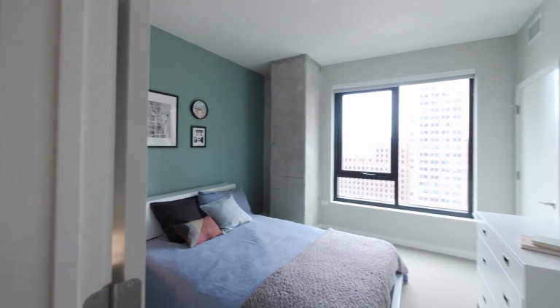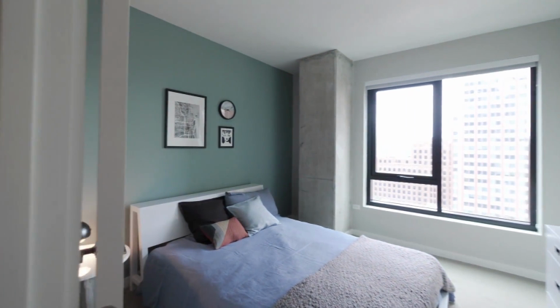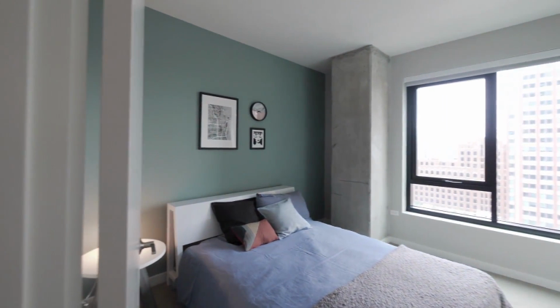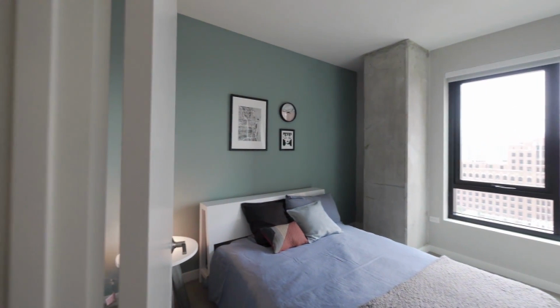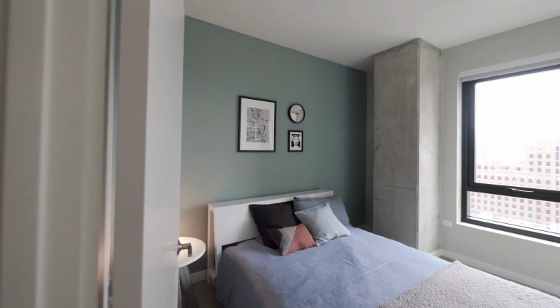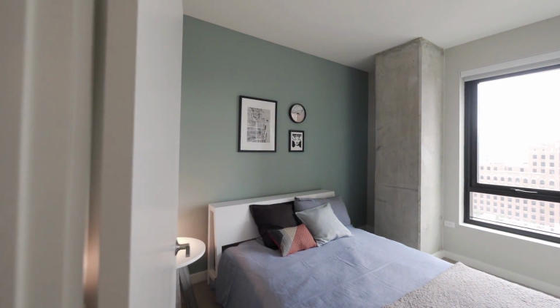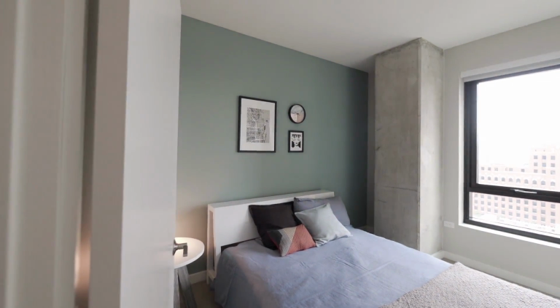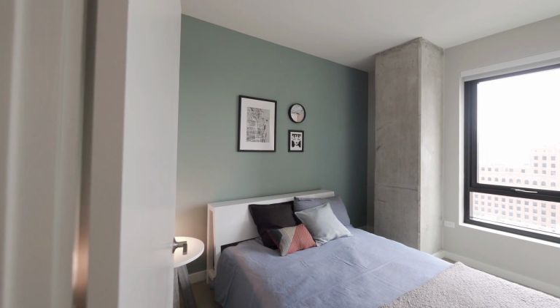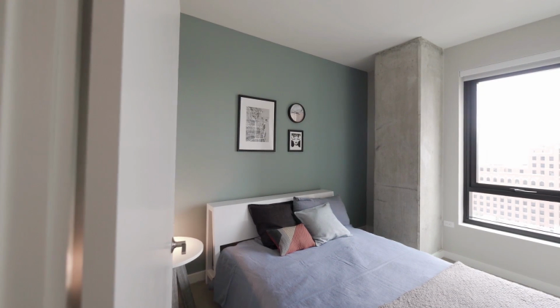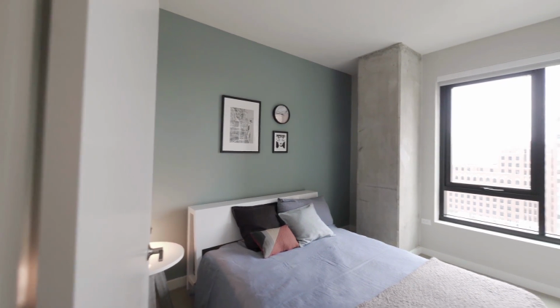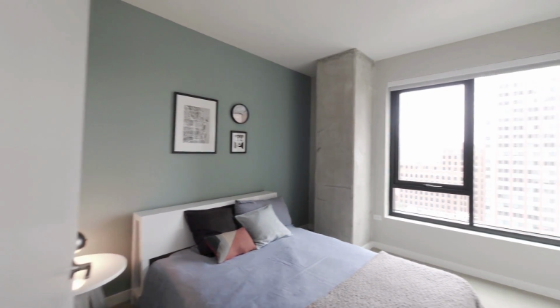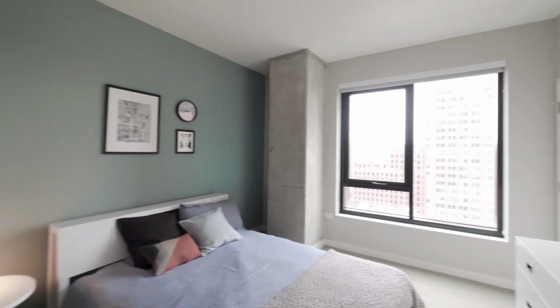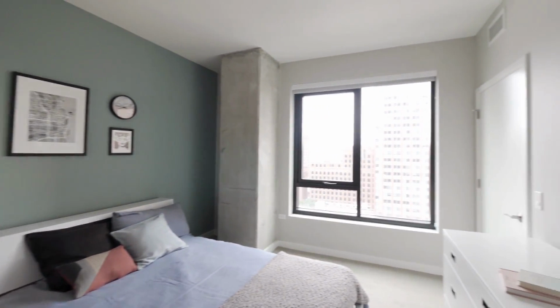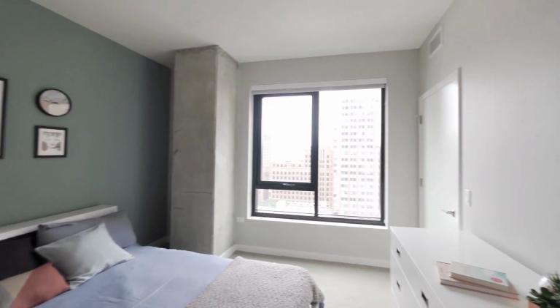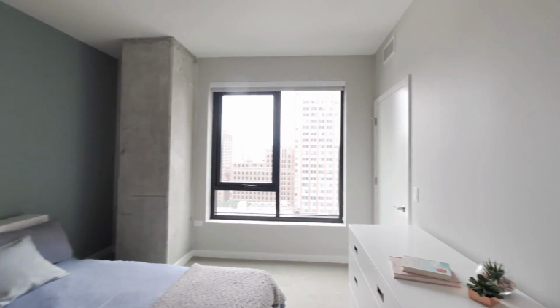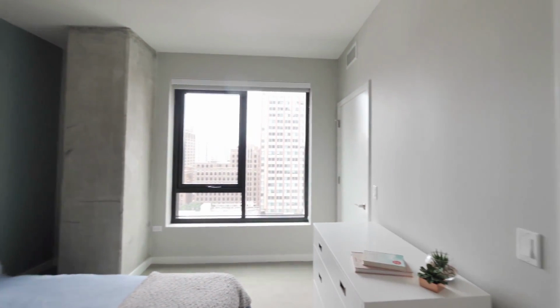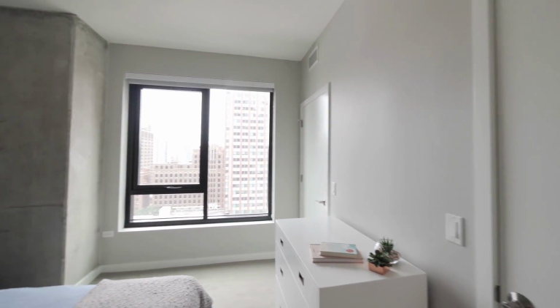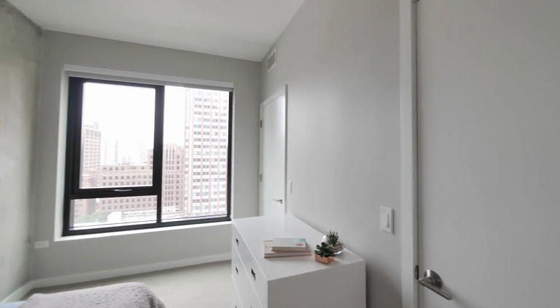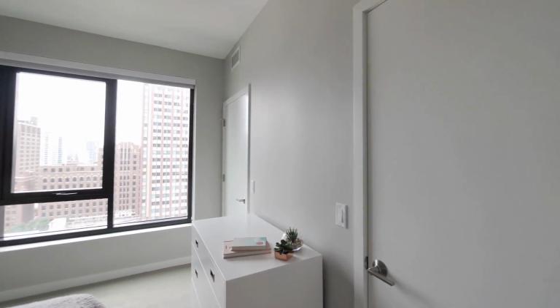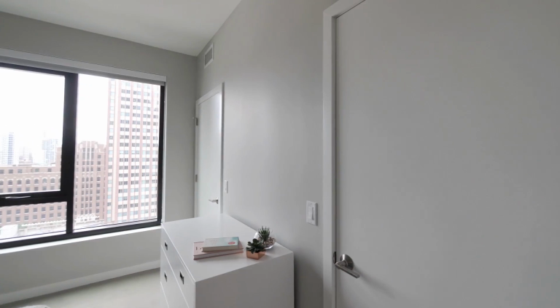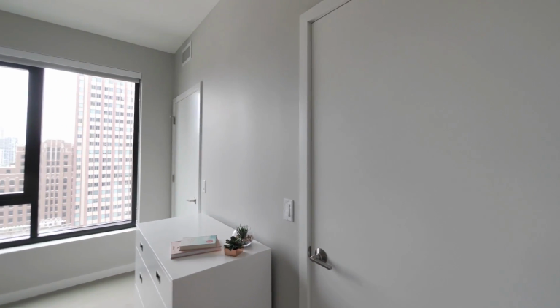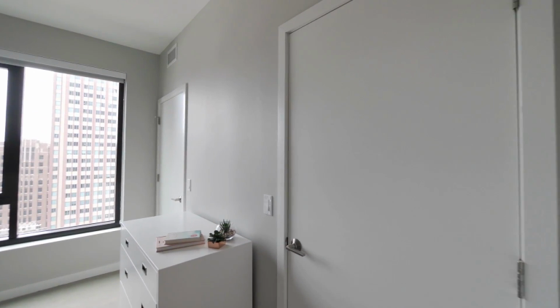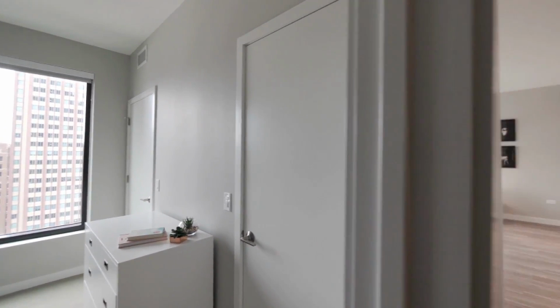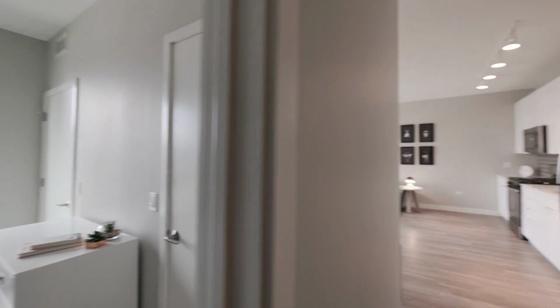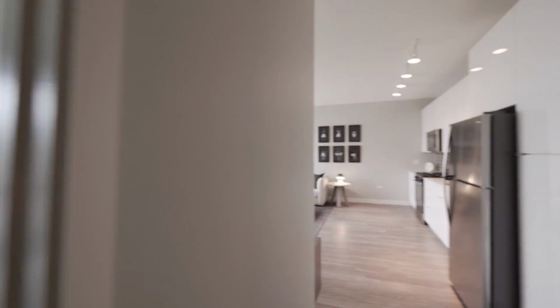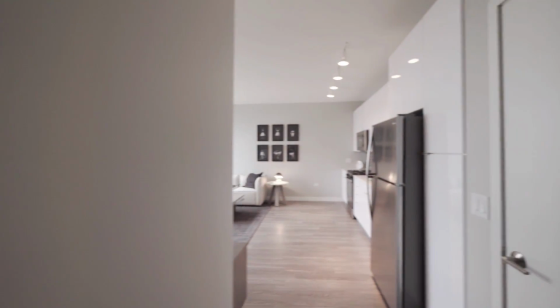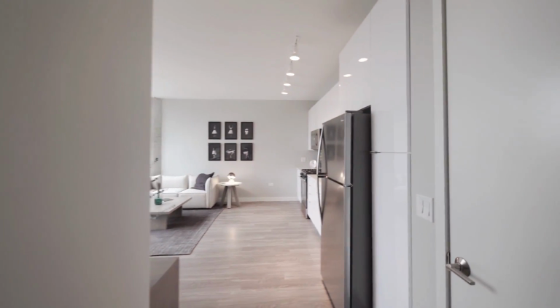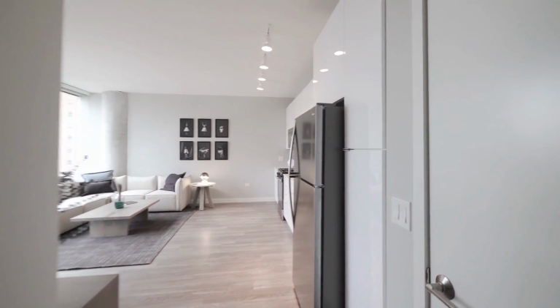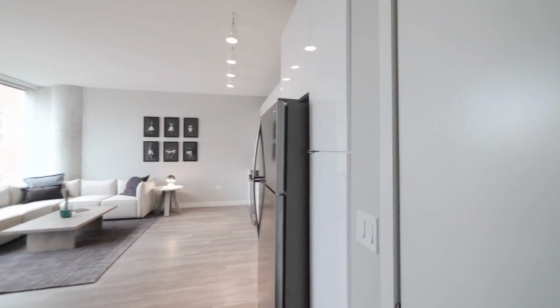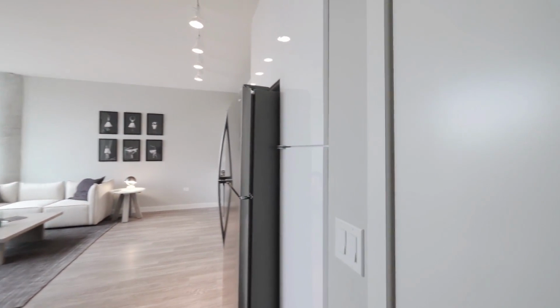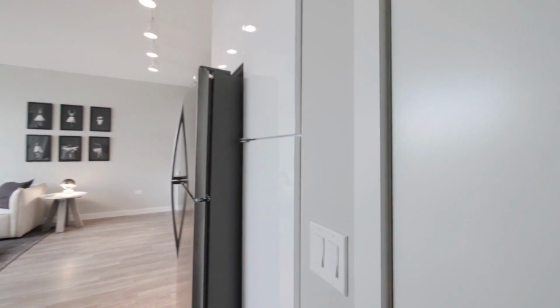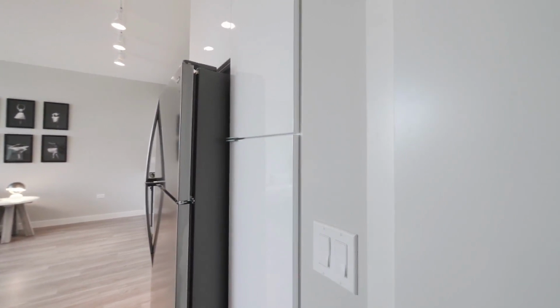The bedroom has a window facing west, and a closet with two doors that spans the width of the unit. There's another closet as you continue toward the living and dining area.